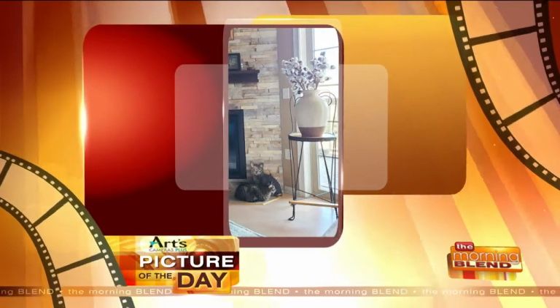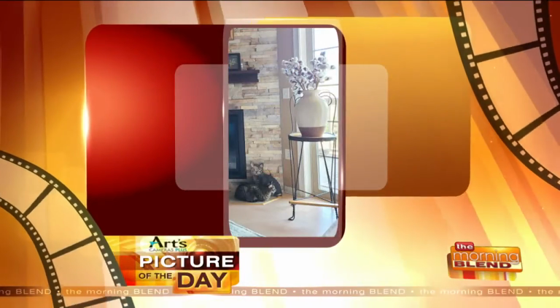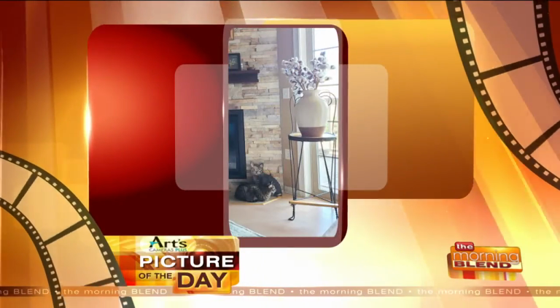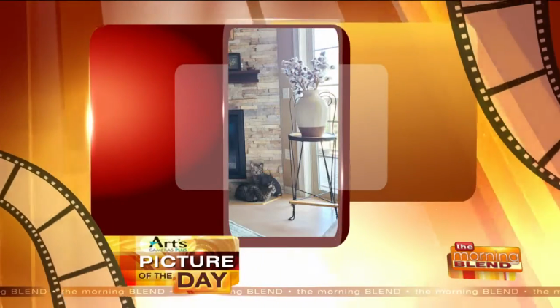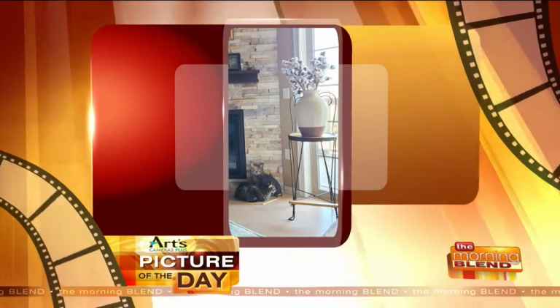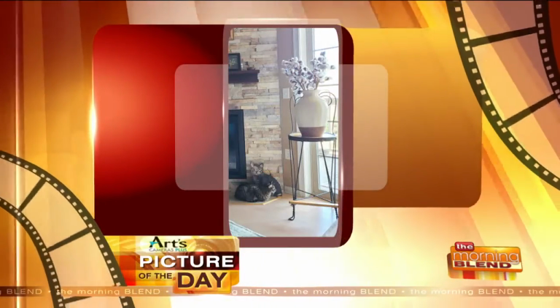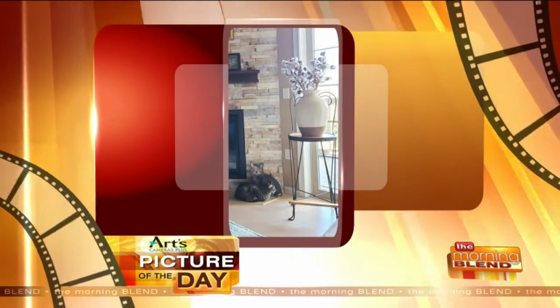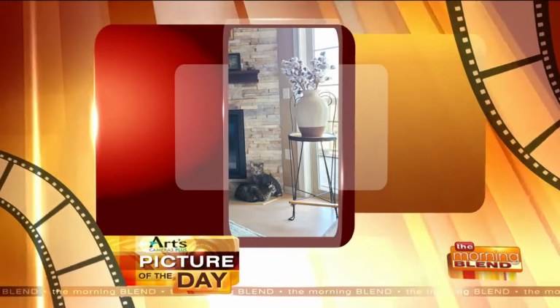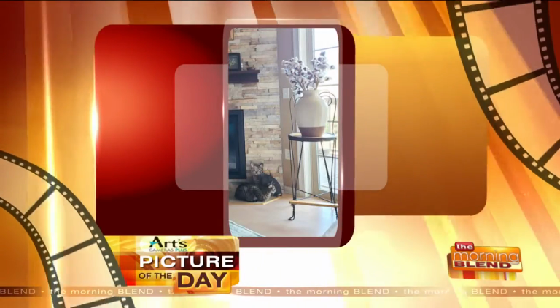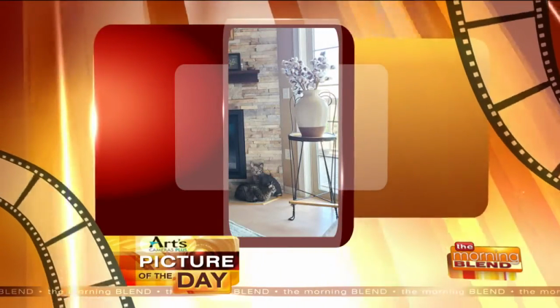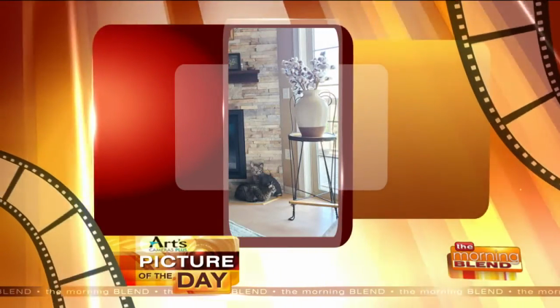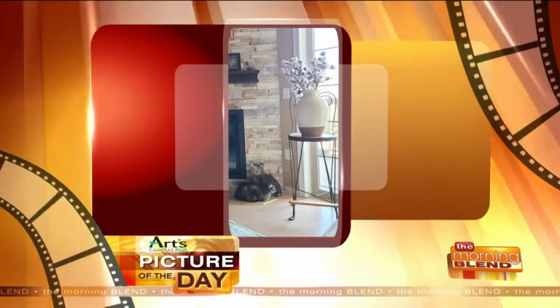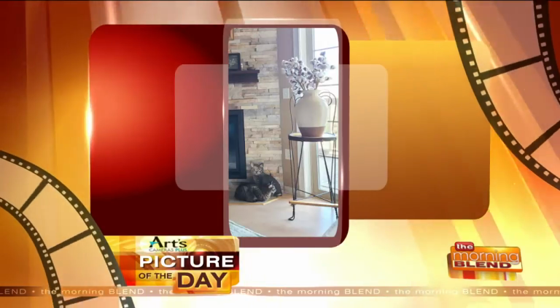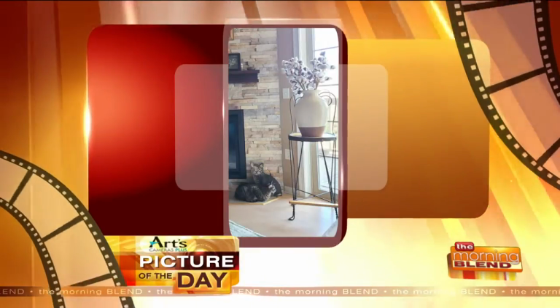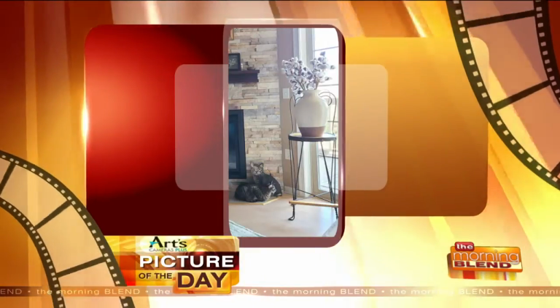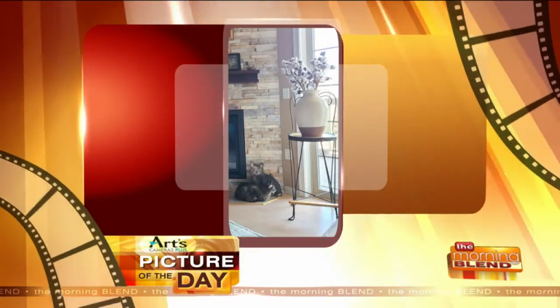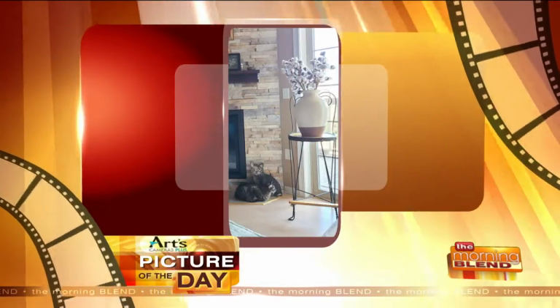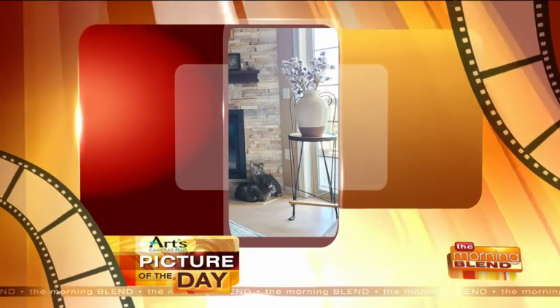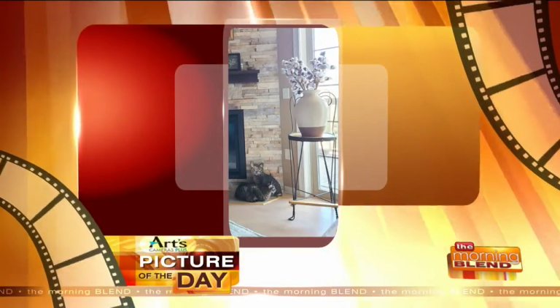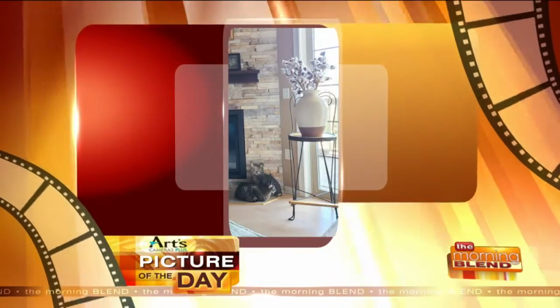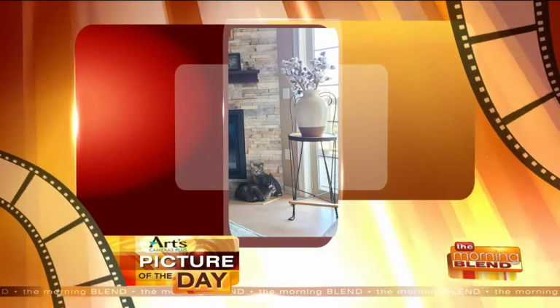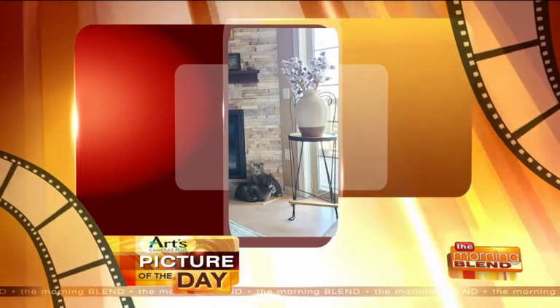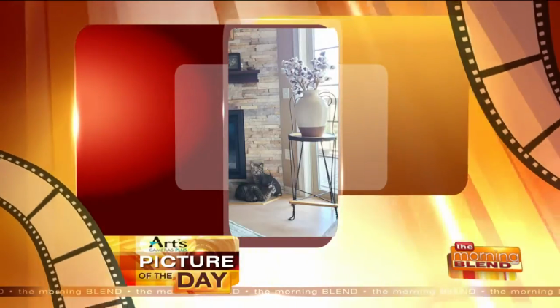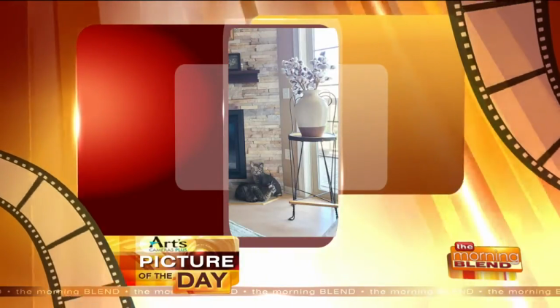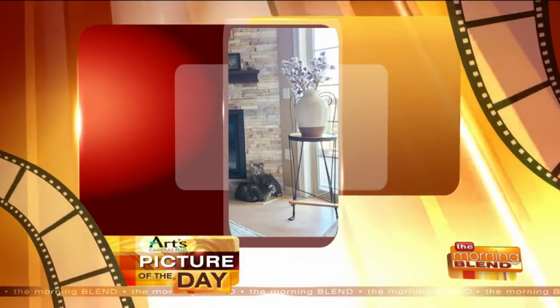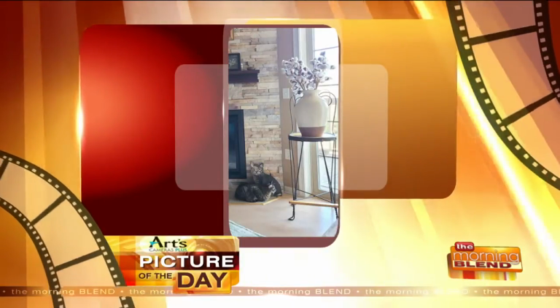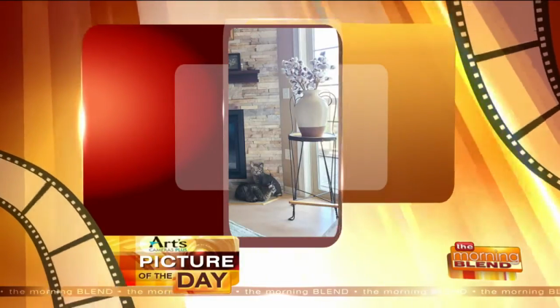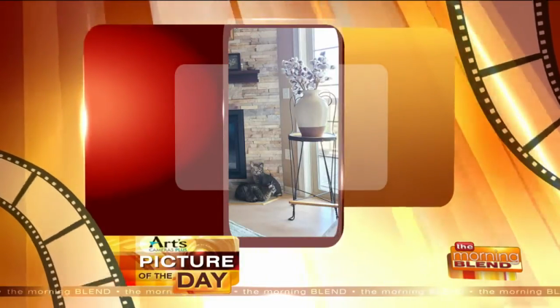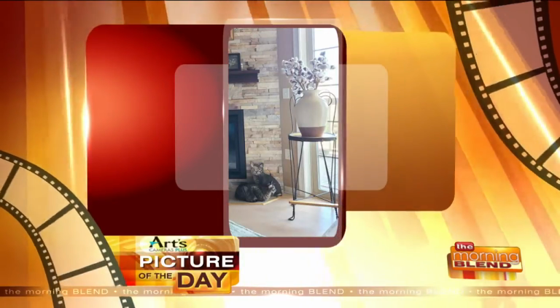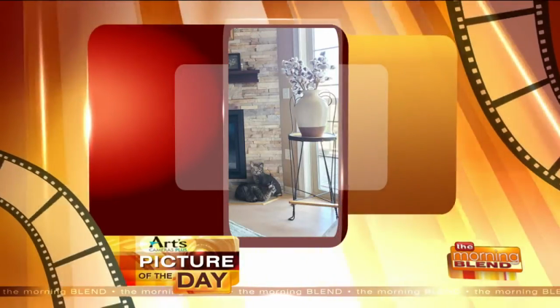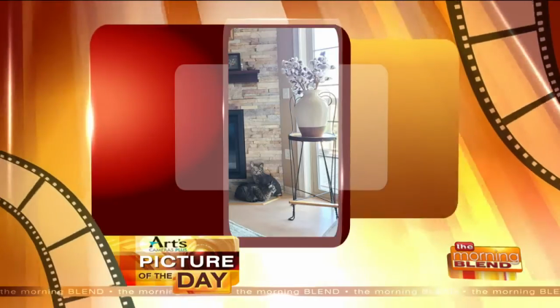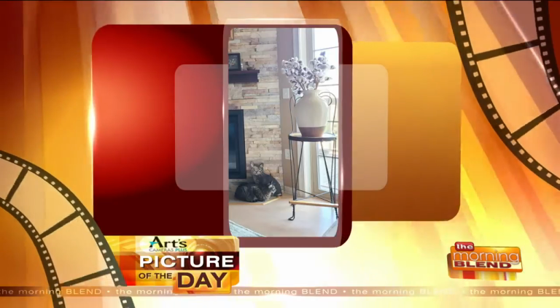Welcome back. Today's Arts Cameras Plus picture of the day comes from Chris Pappas. Yeah, you like this, Tiff? In the bottom left corner, you can see their cat, Sophie Joy.